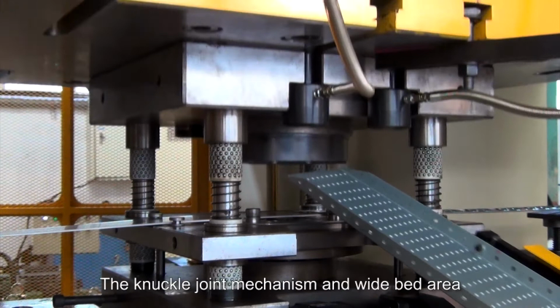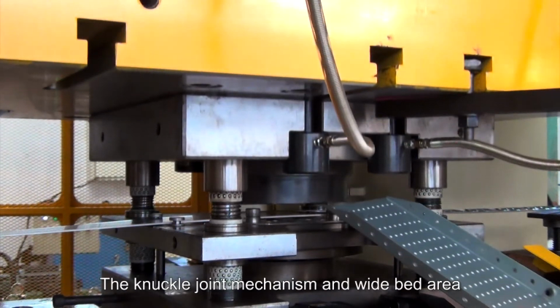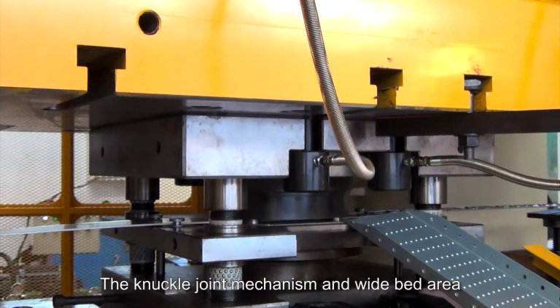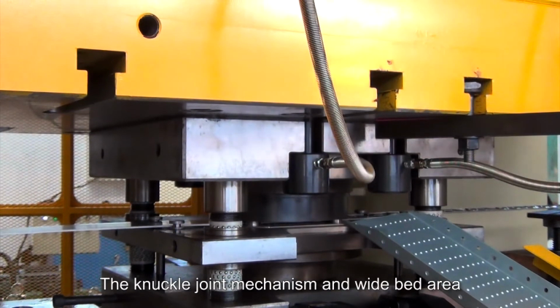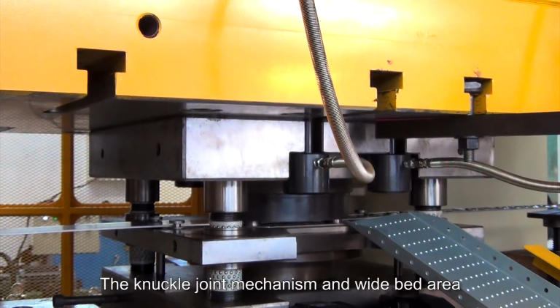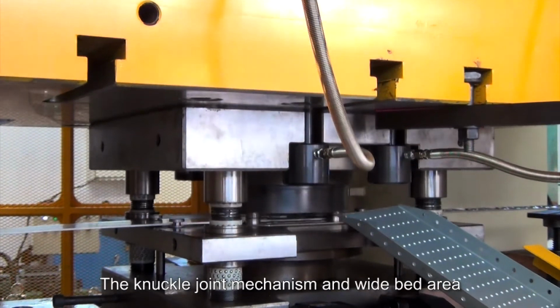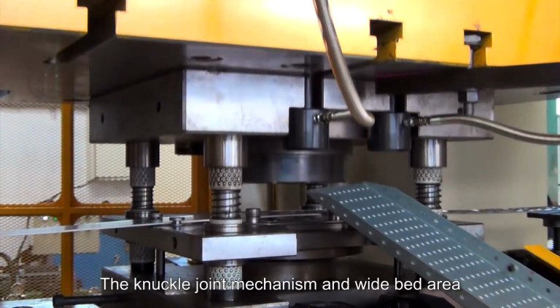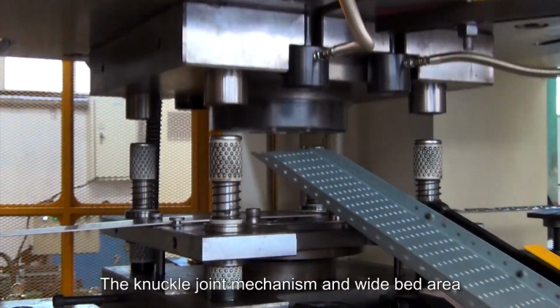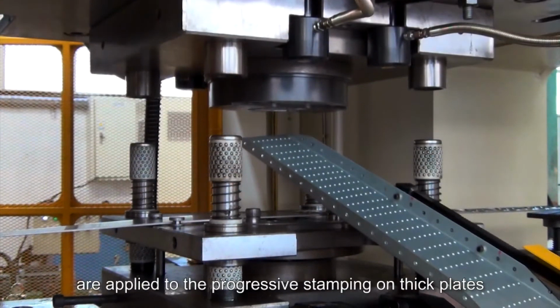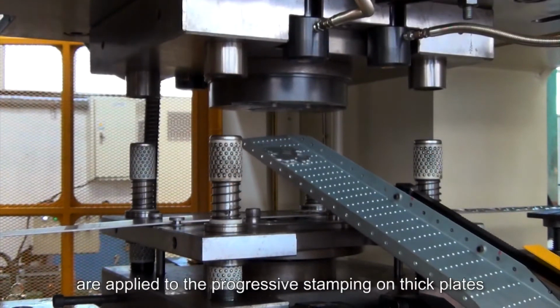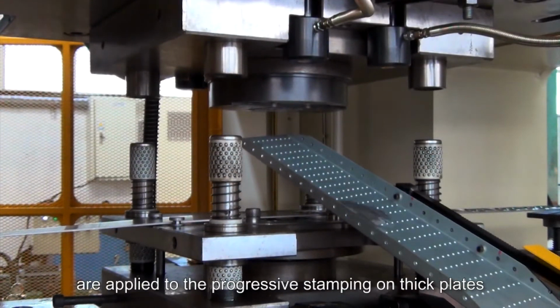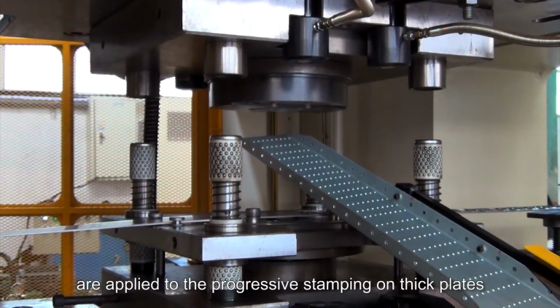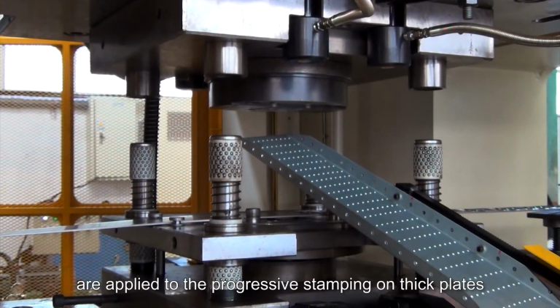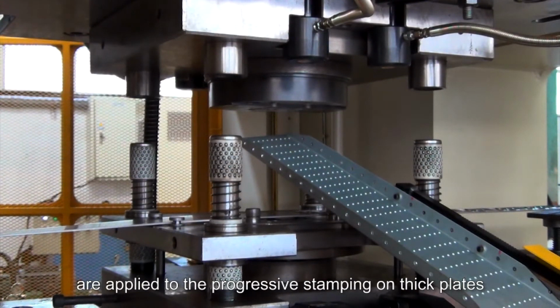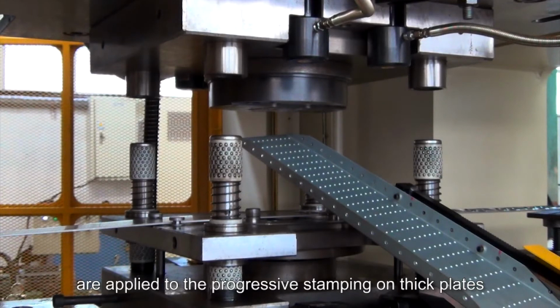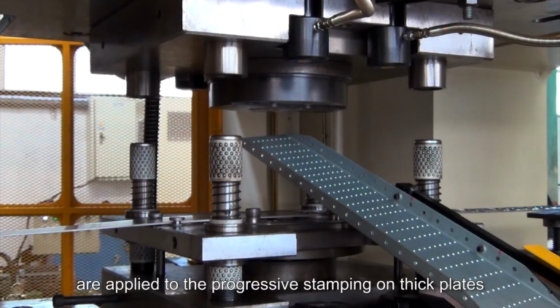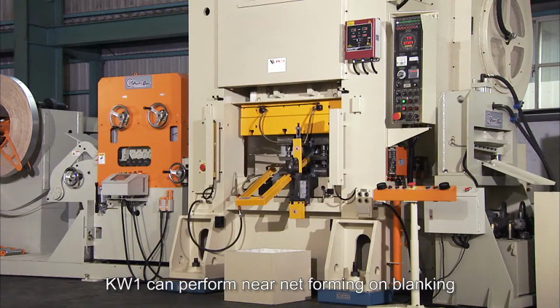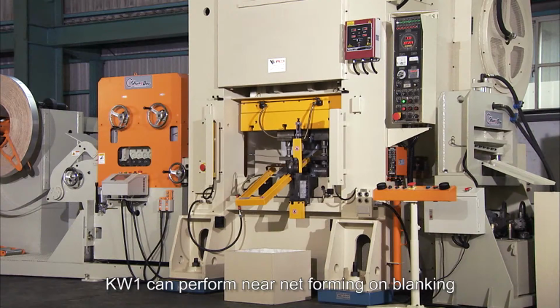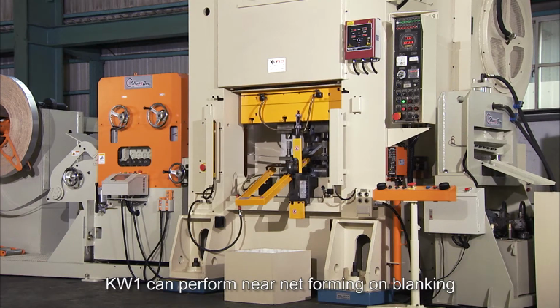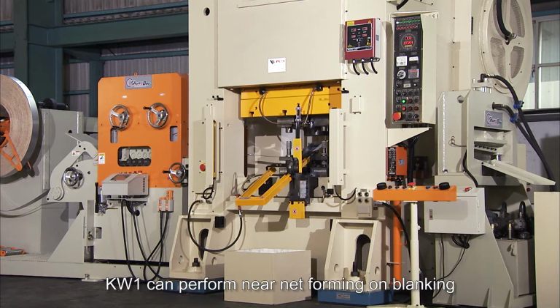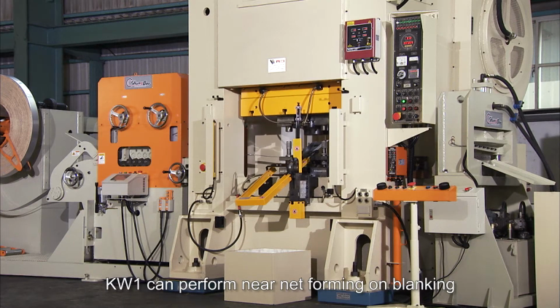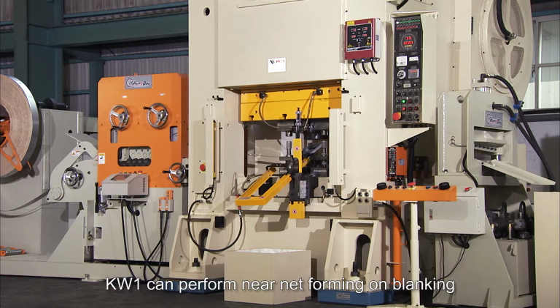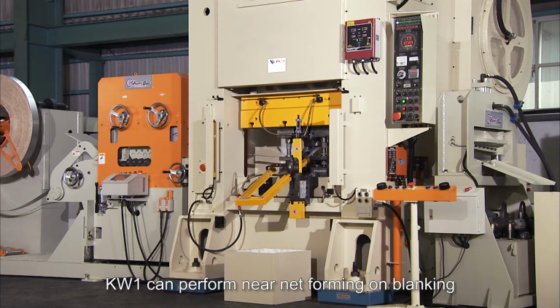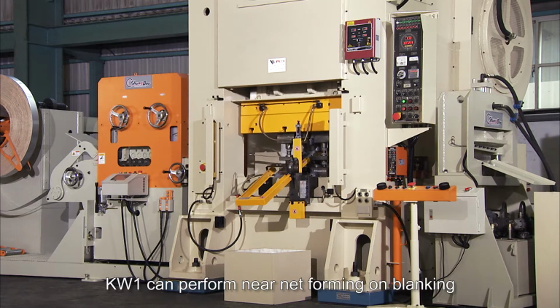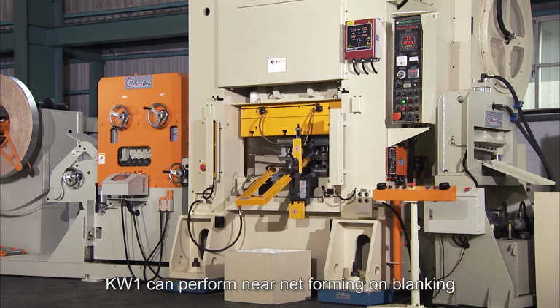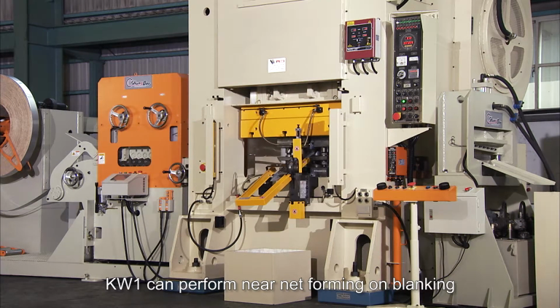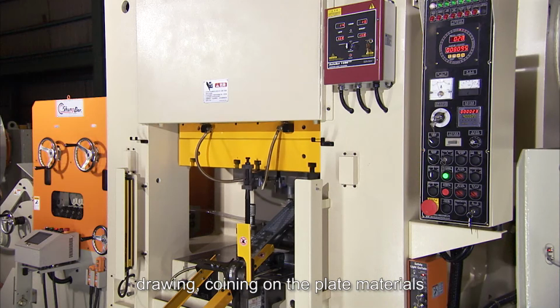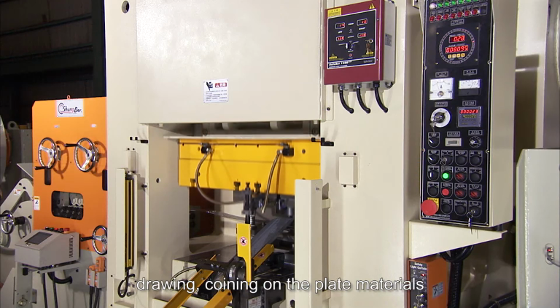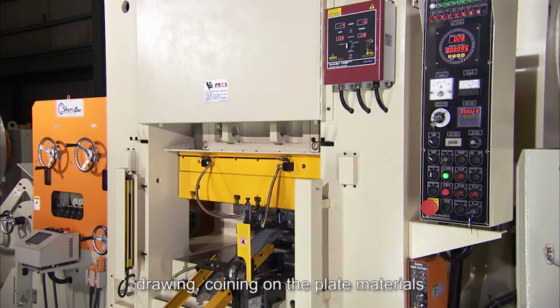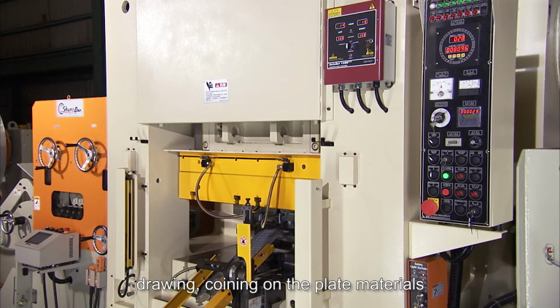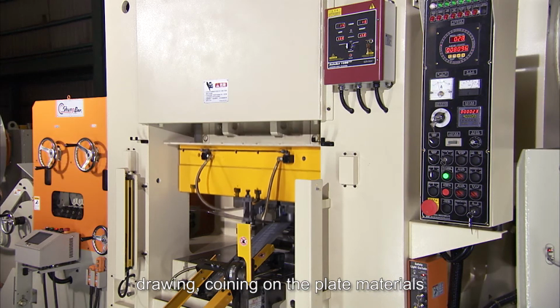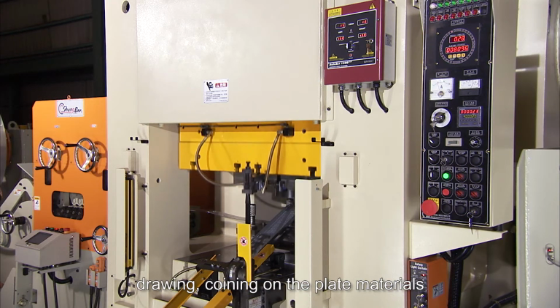The knuckle joint mechanism and wide bed area are applied to progressive stamping on thick plates. KW1 can perform near net forming on blanking, drawing, and coining on plate materials.